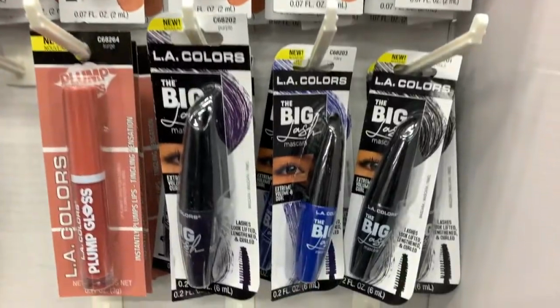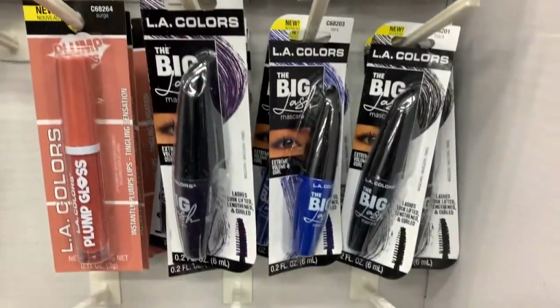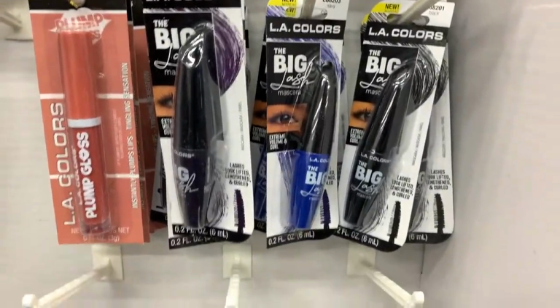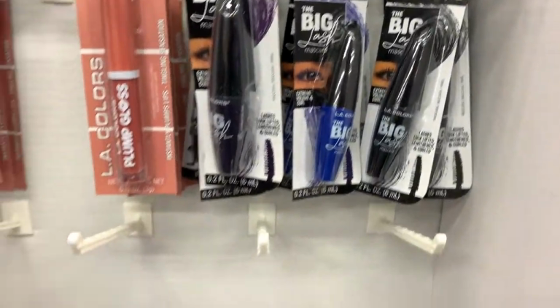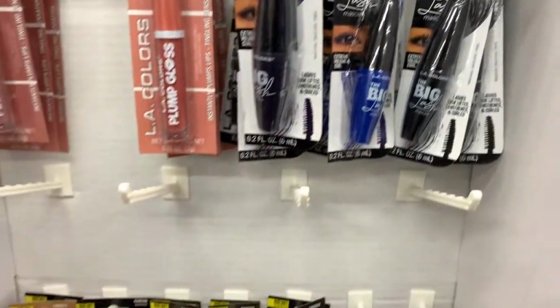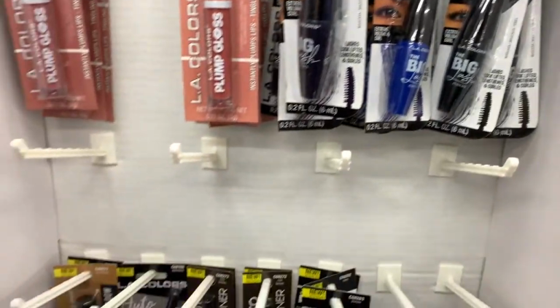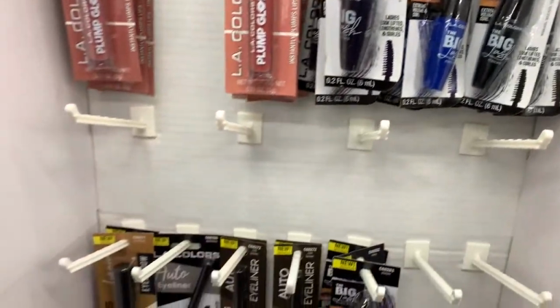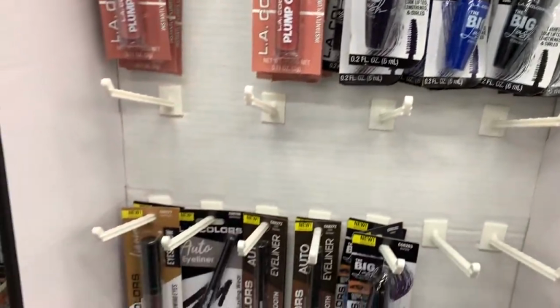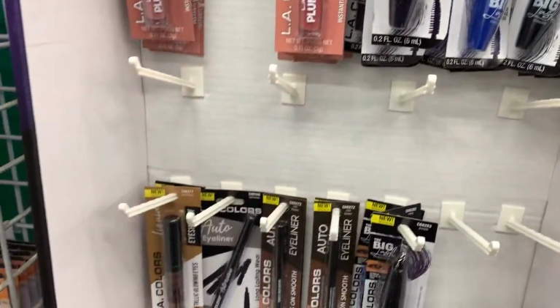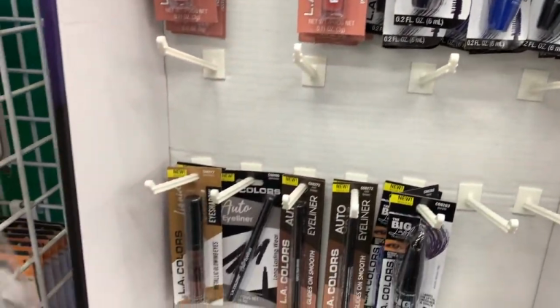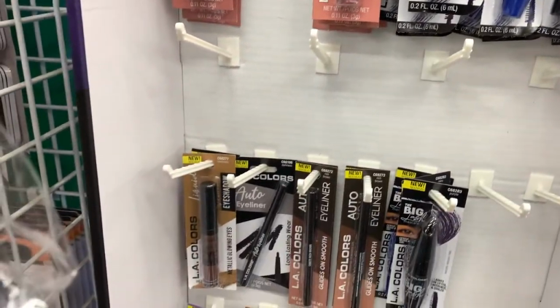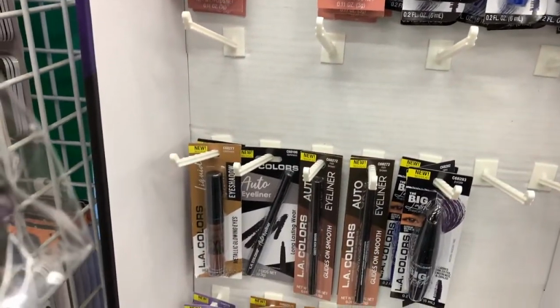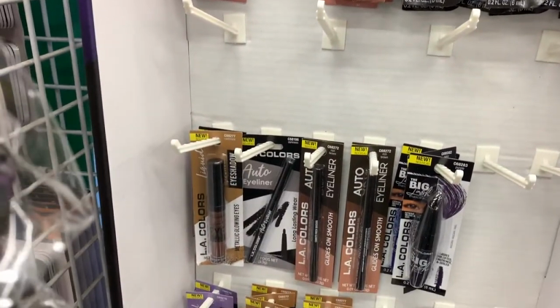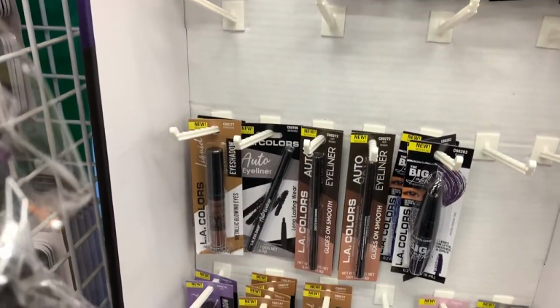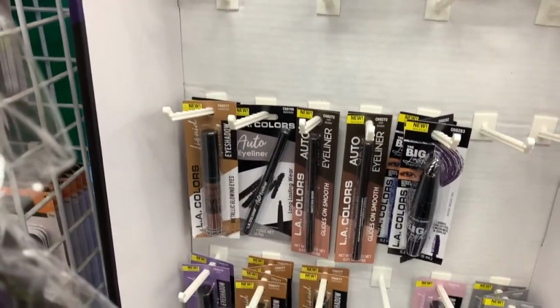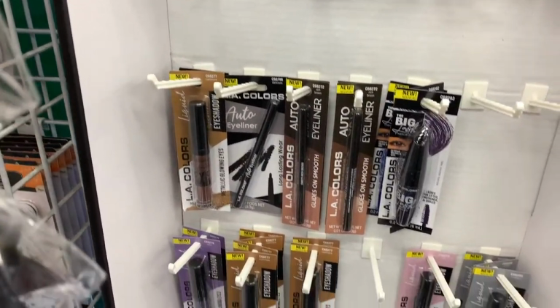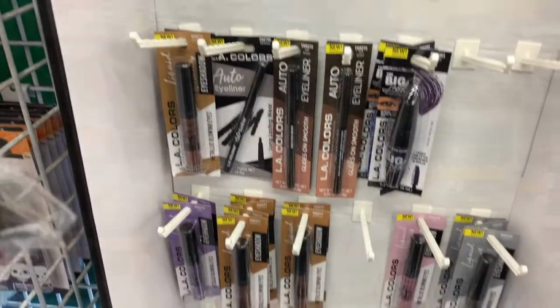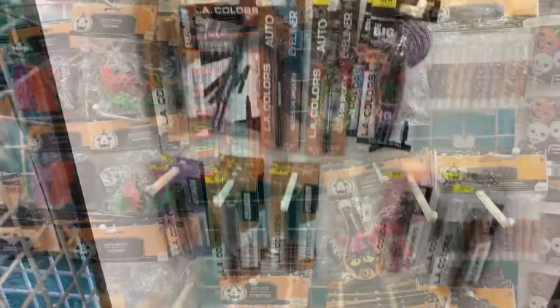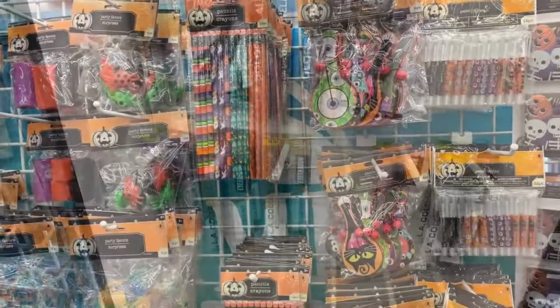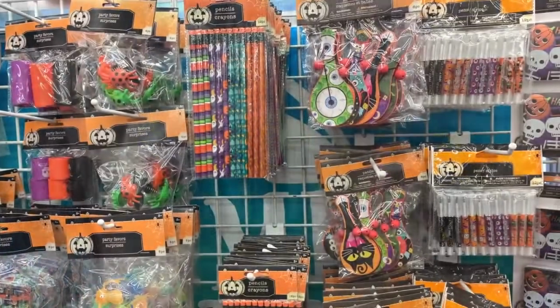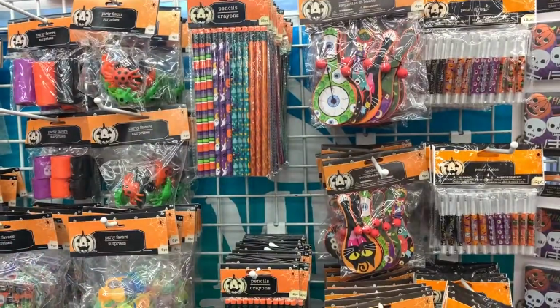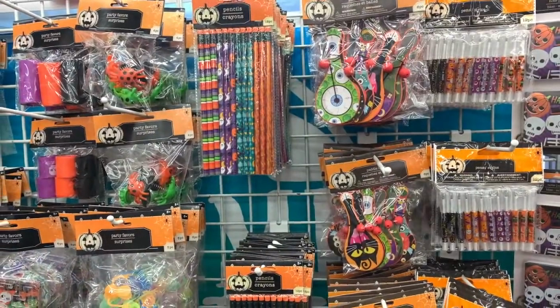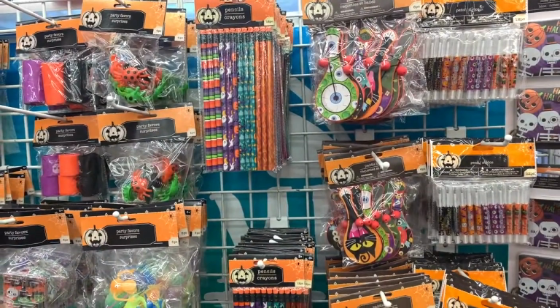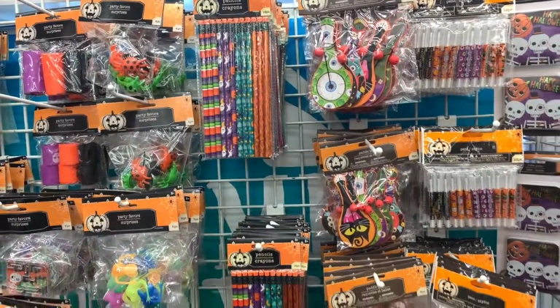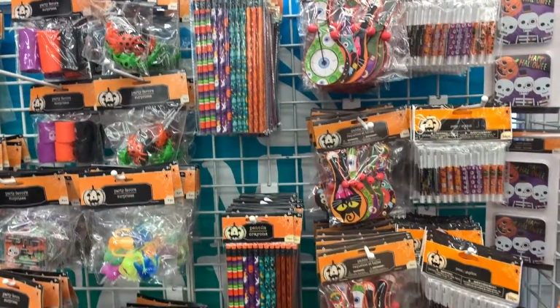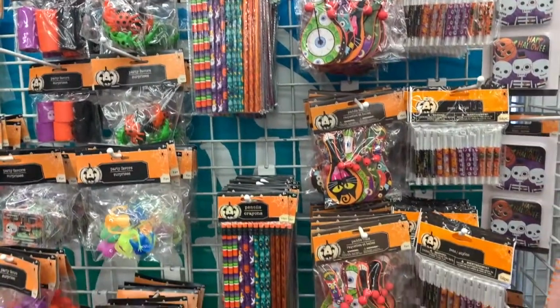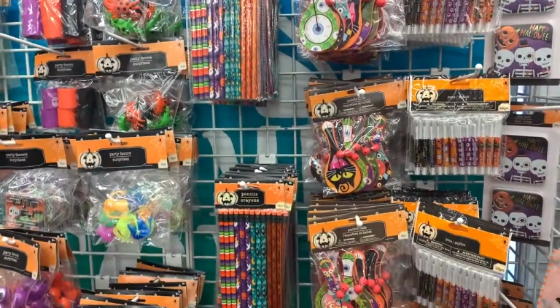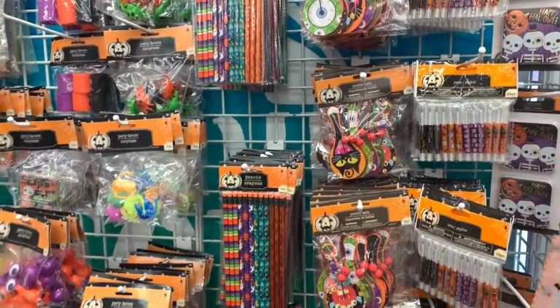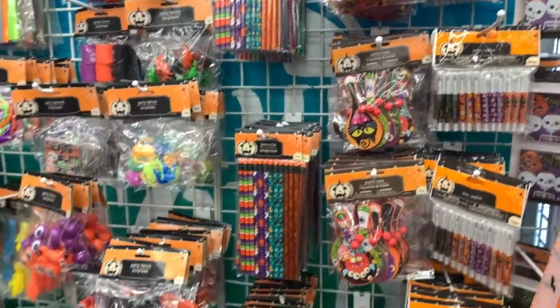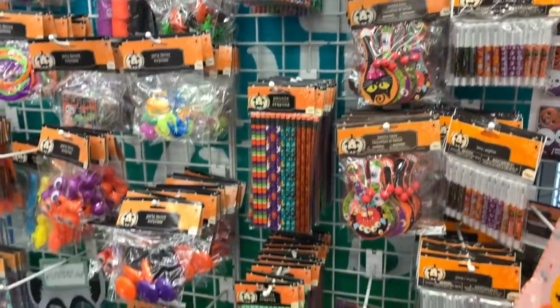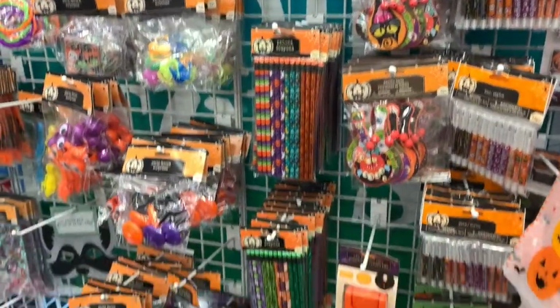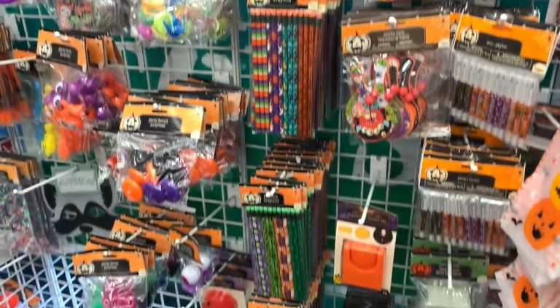And also, look at these. I have not tried the Big Lash from L.A. Colors. If you have, leave me a comment down below. Let me know — is it worth buying or not?